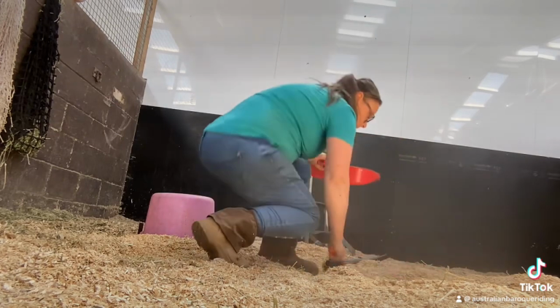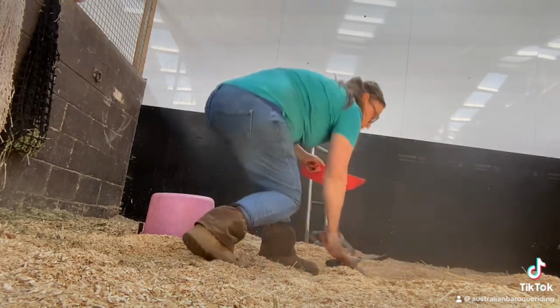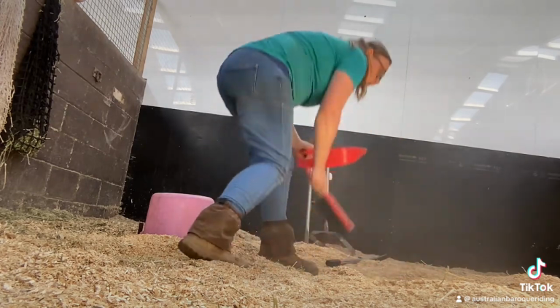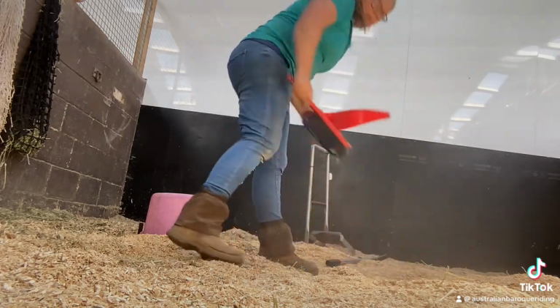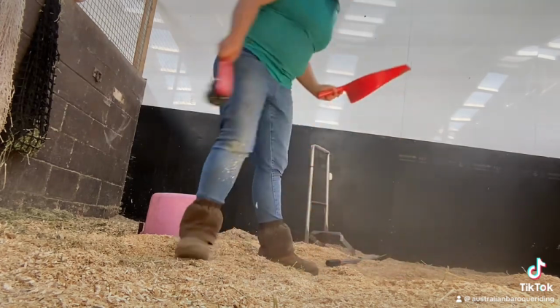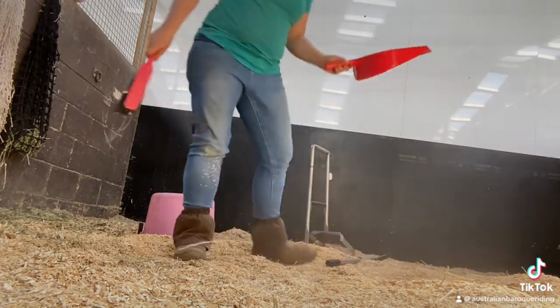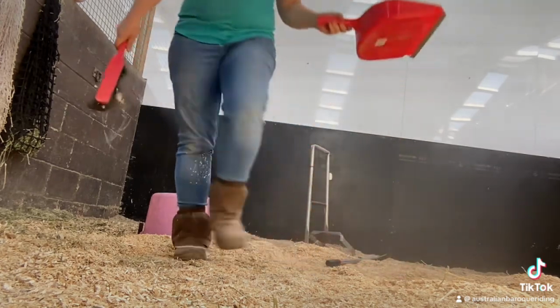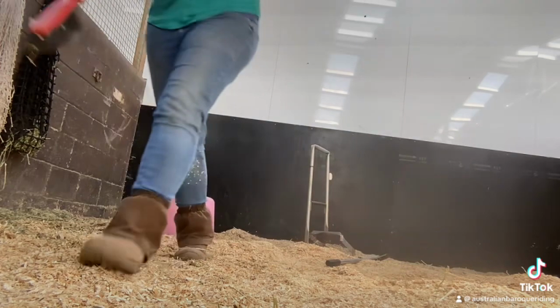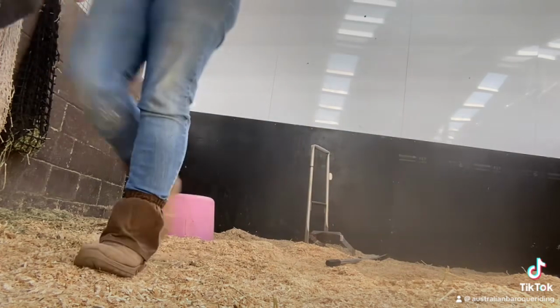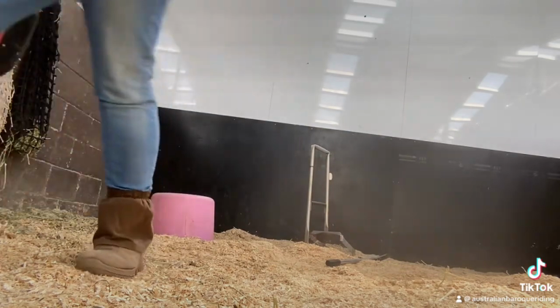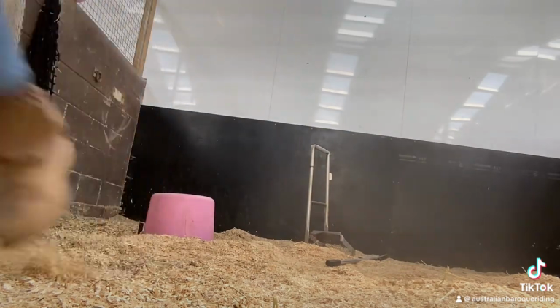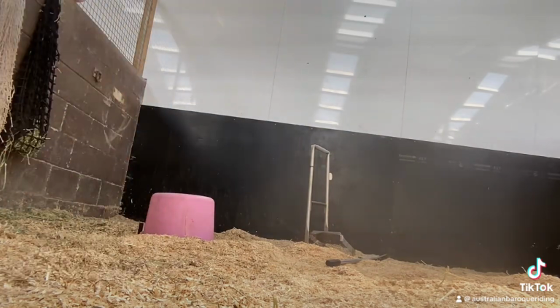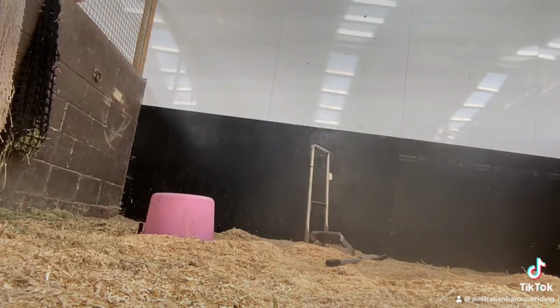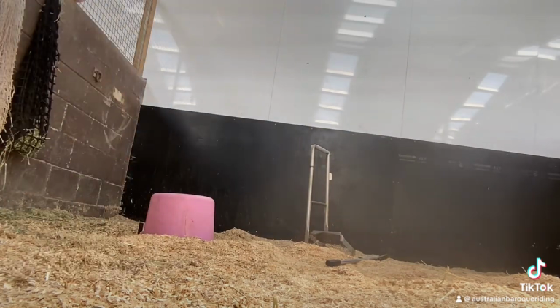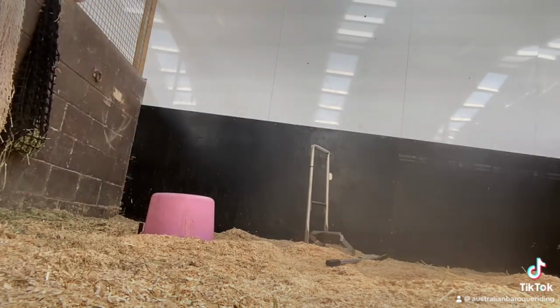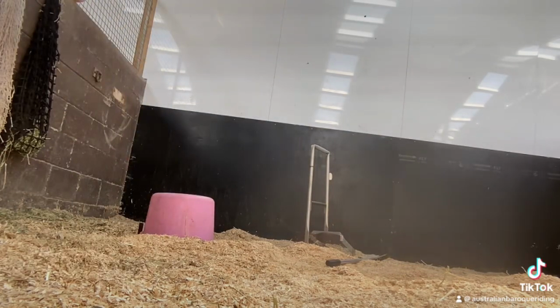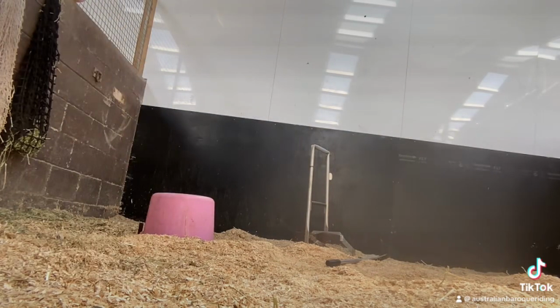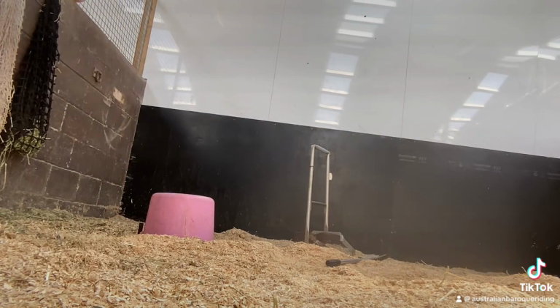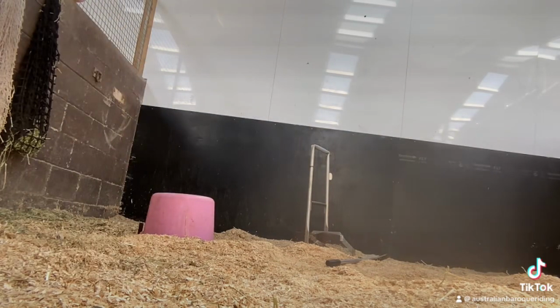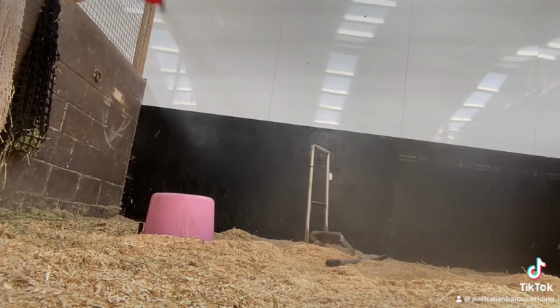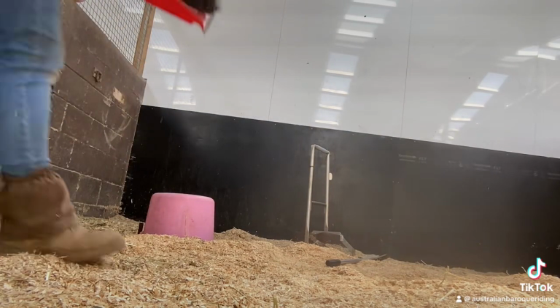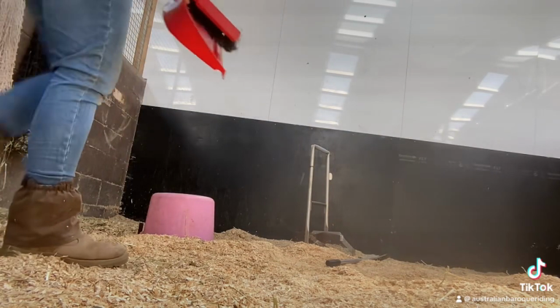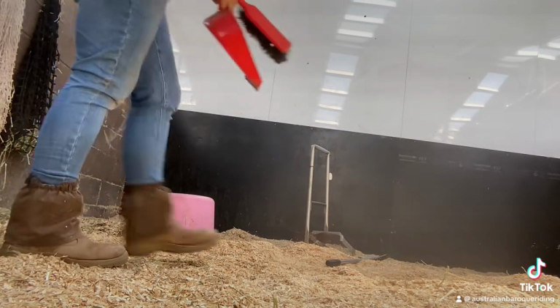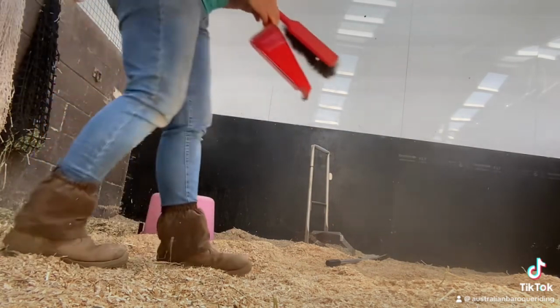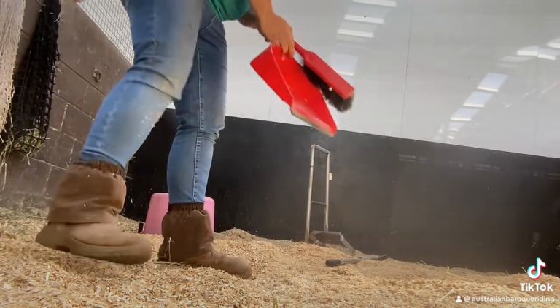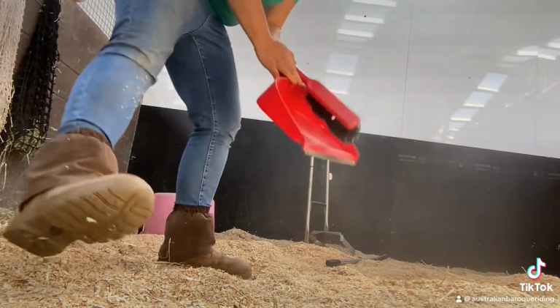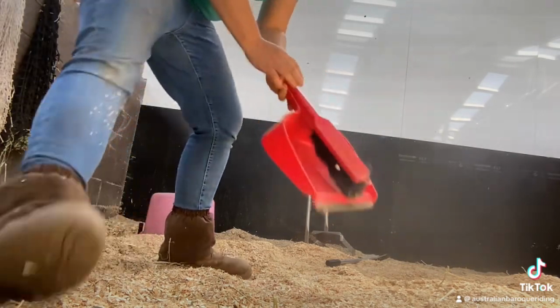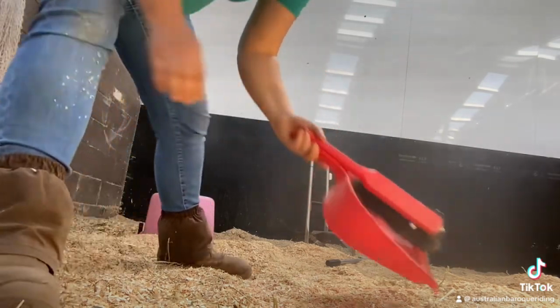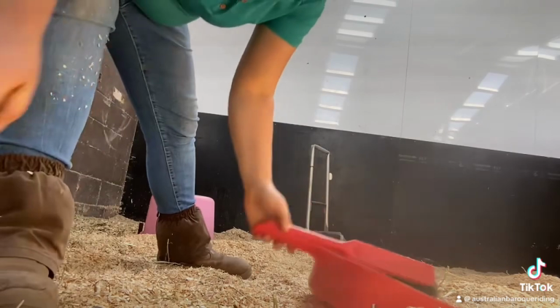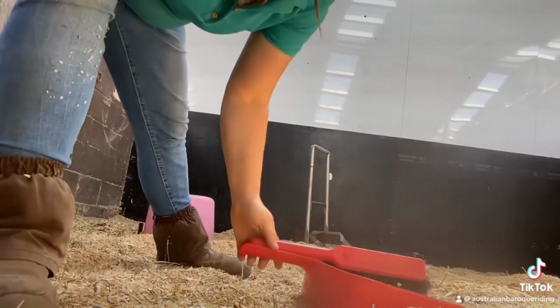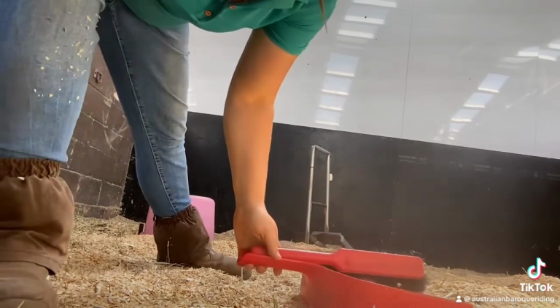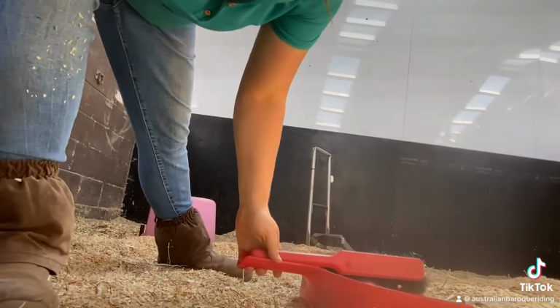One touch done. And I'll leave you there for day three.